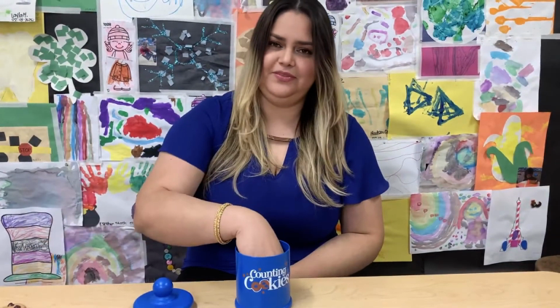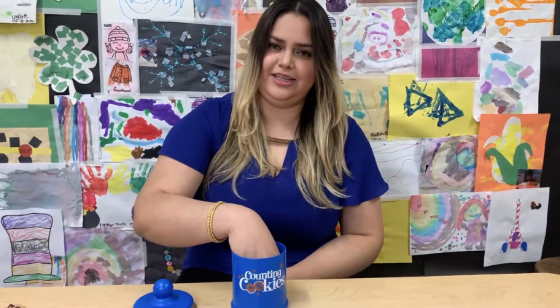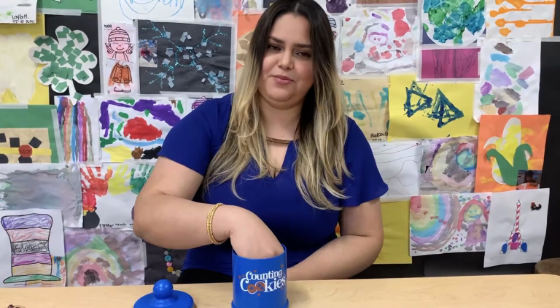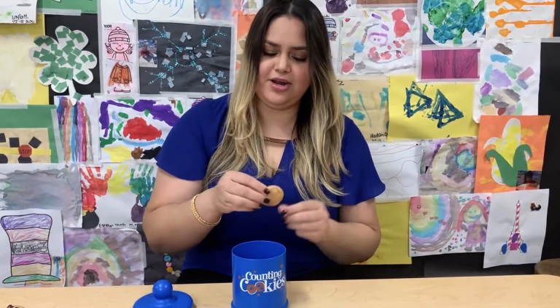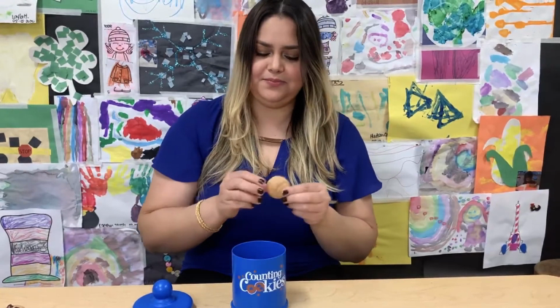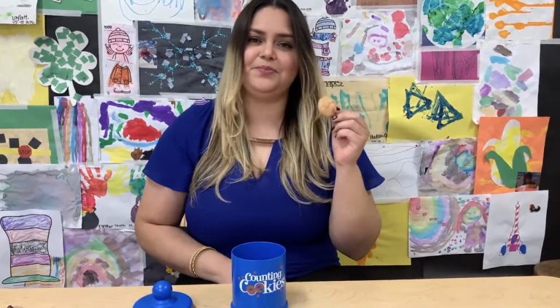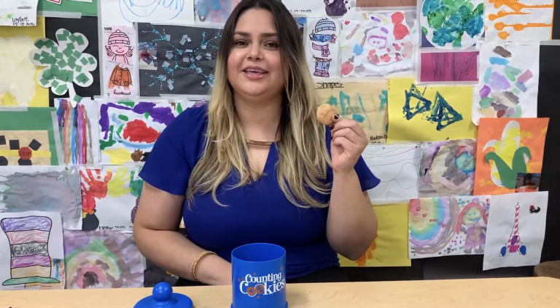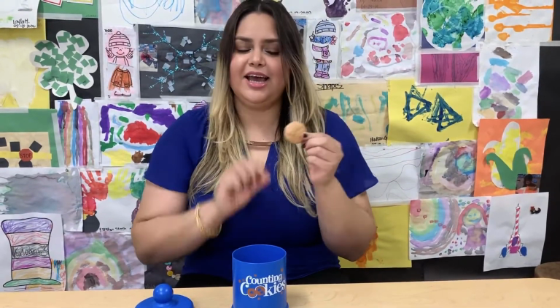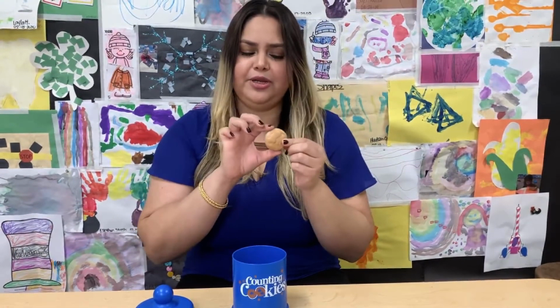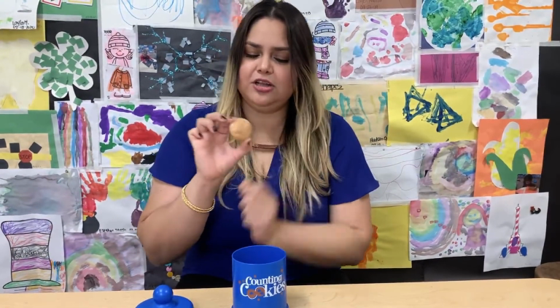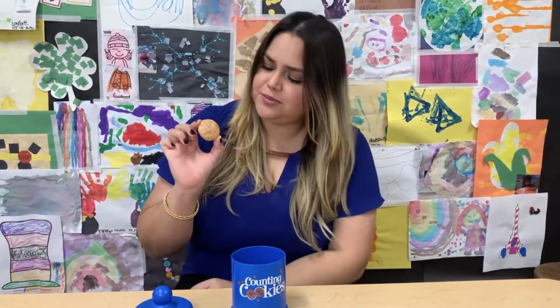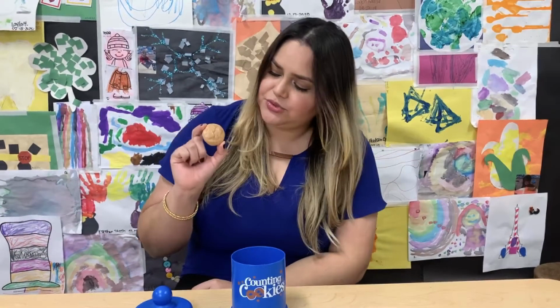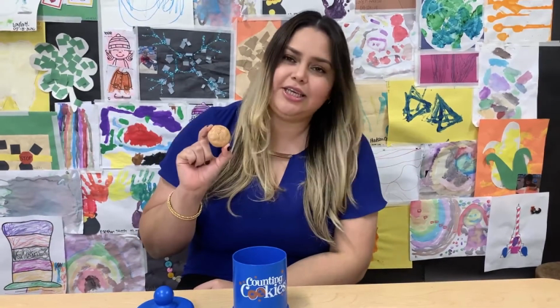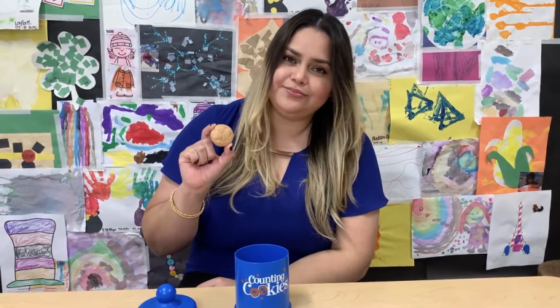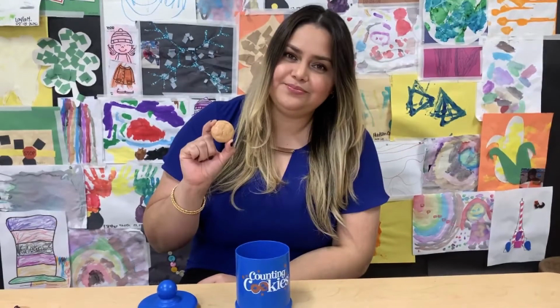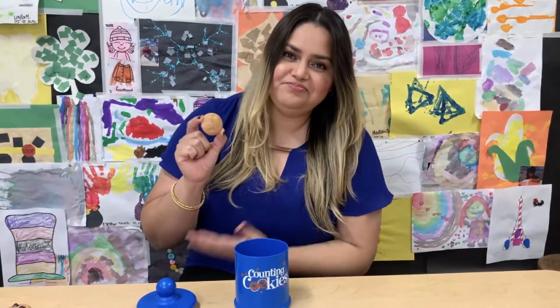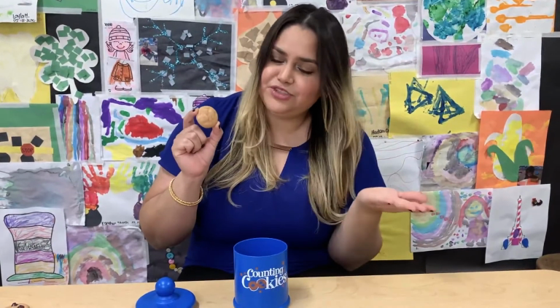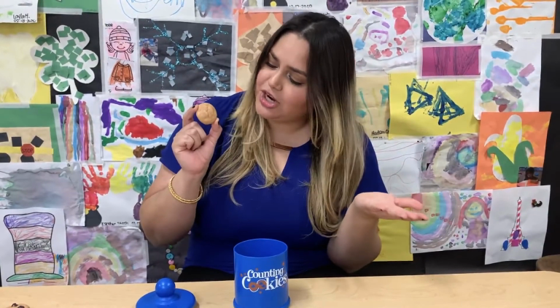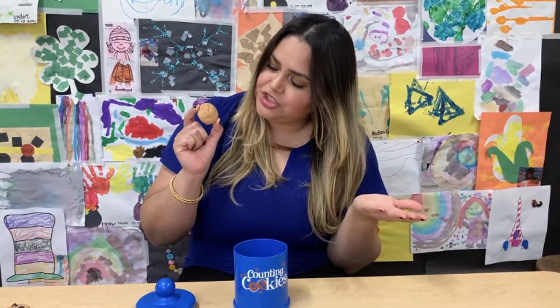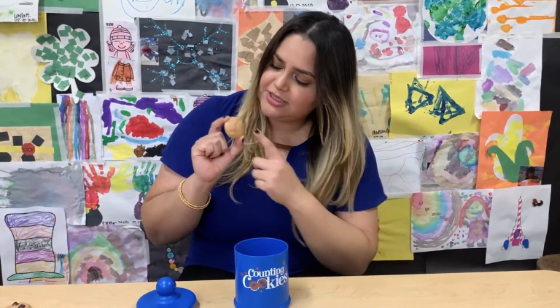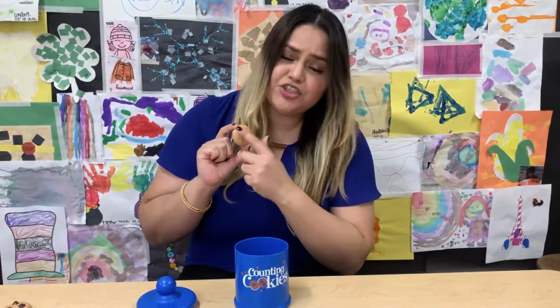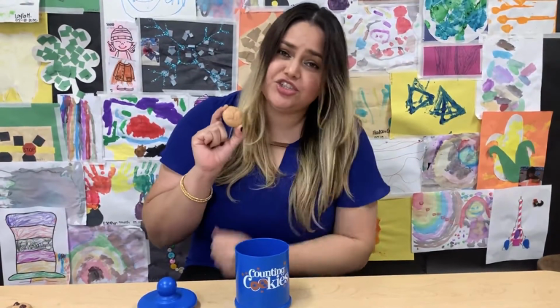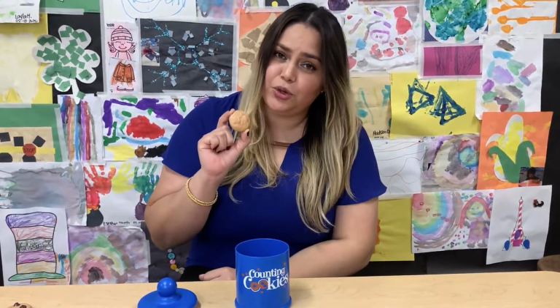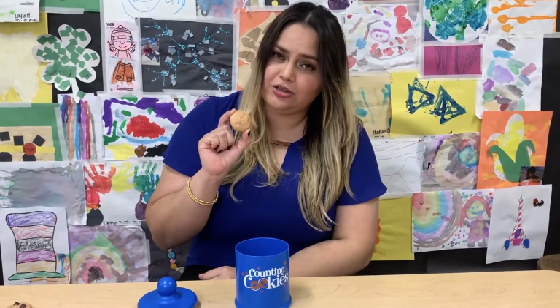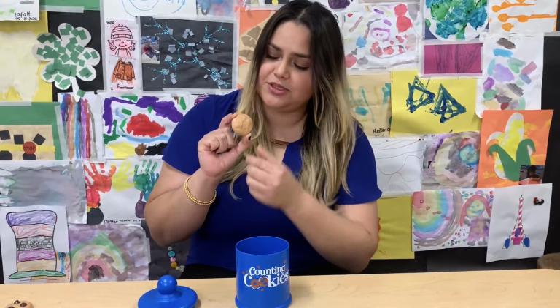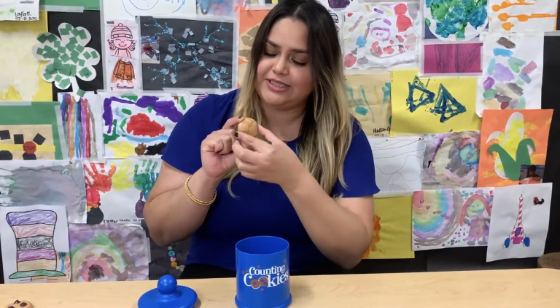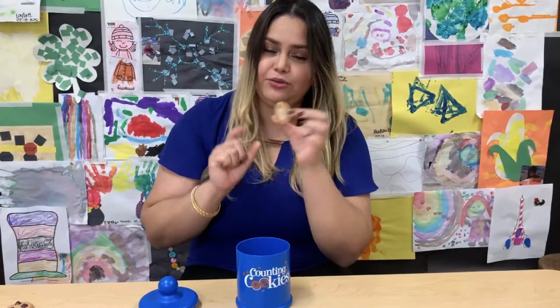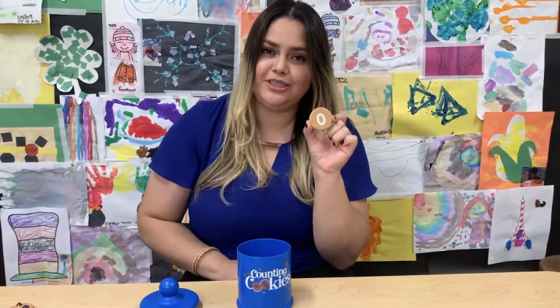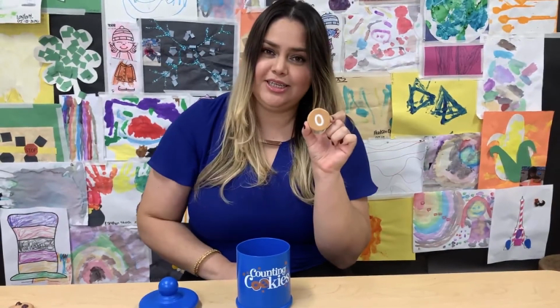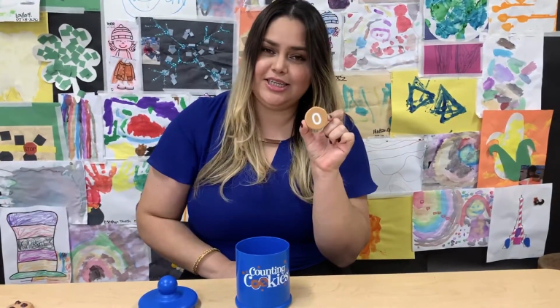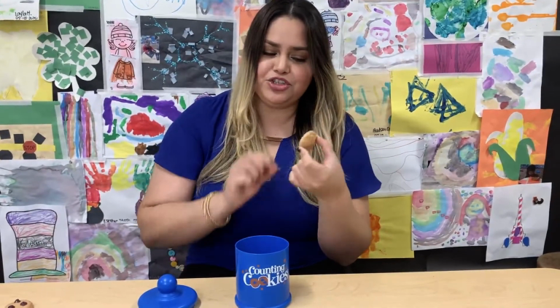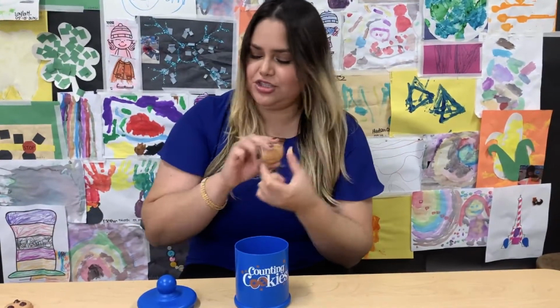Let's get more. How many chocolate chips do you see here? No chocolate chips. This cookie has no chocolate chips, so zero. Zero chocolate chips.